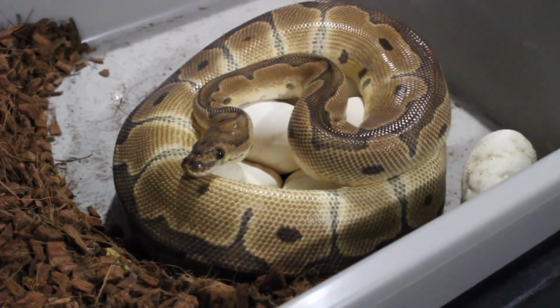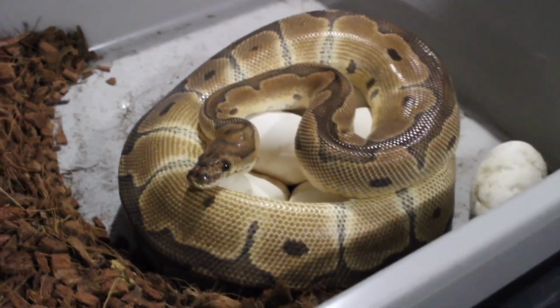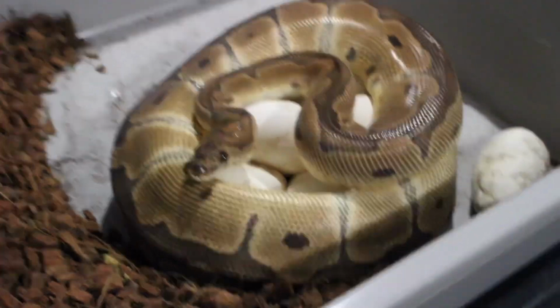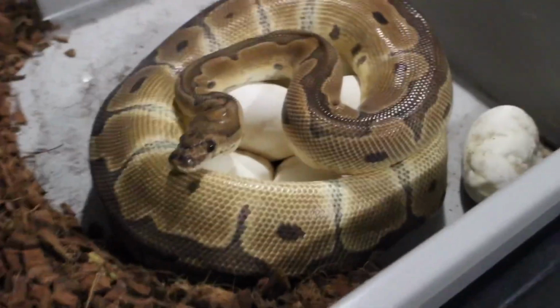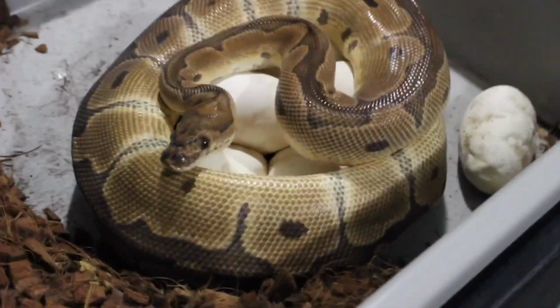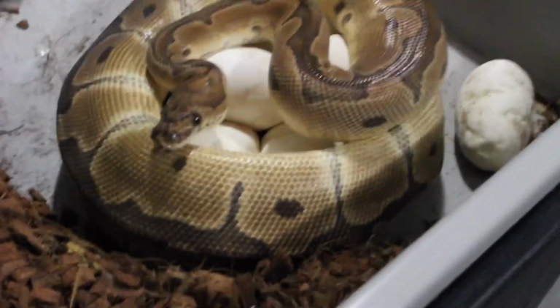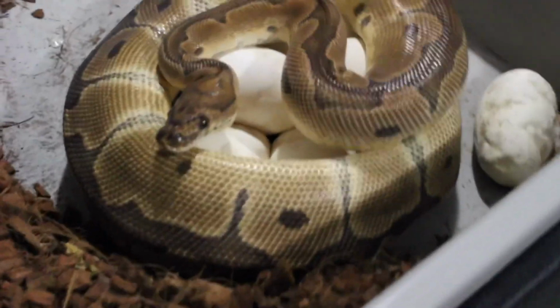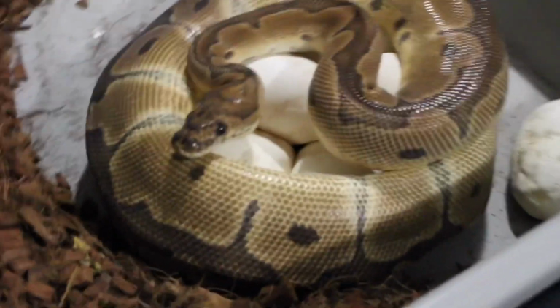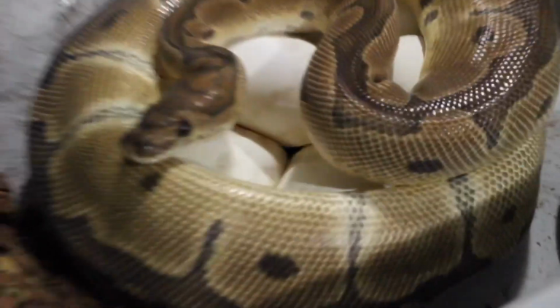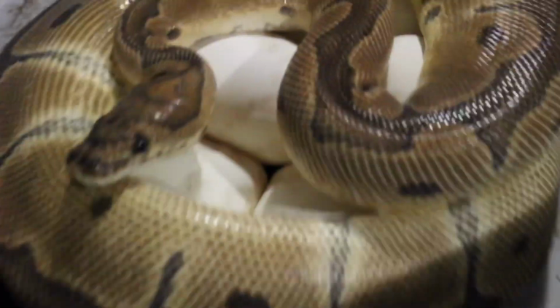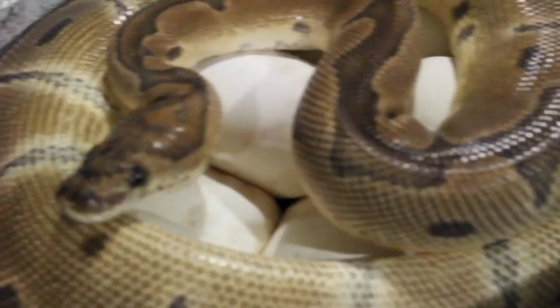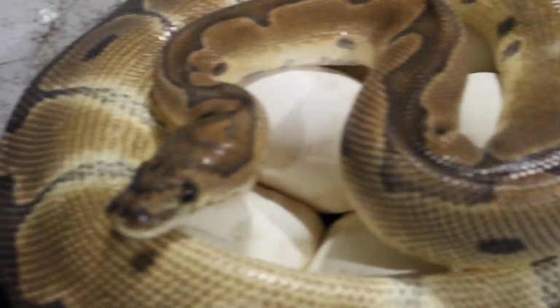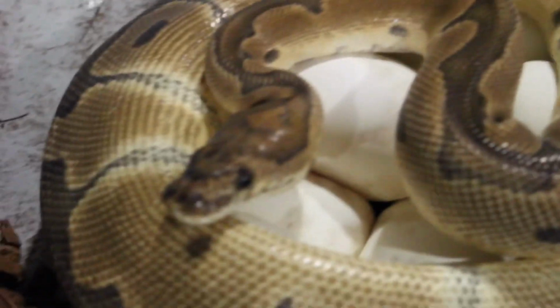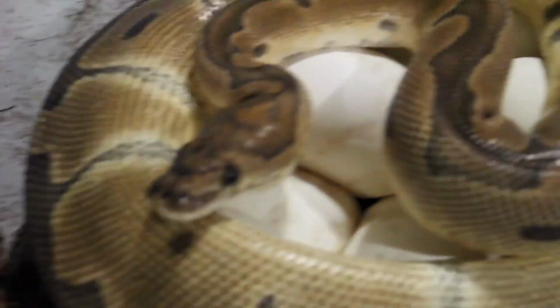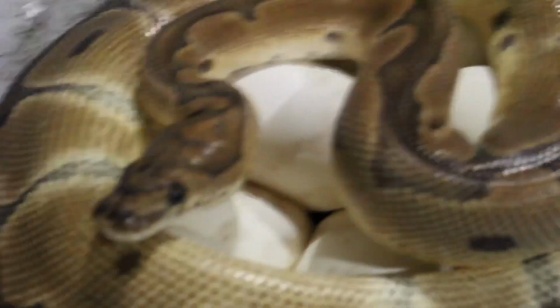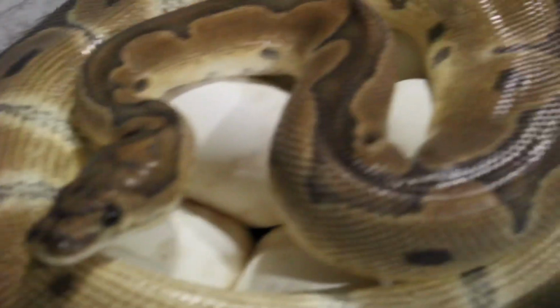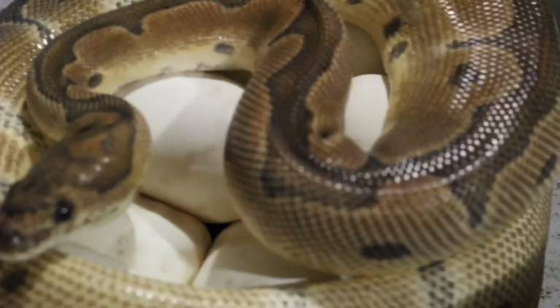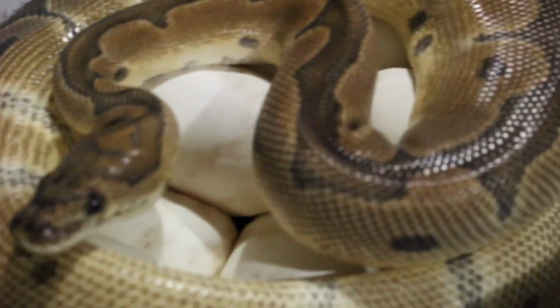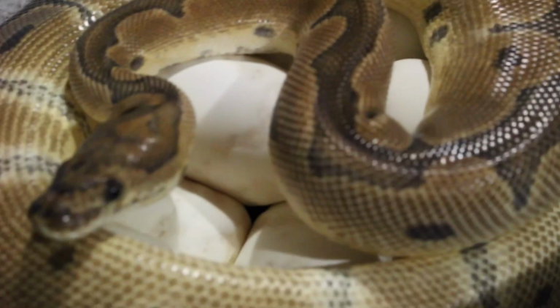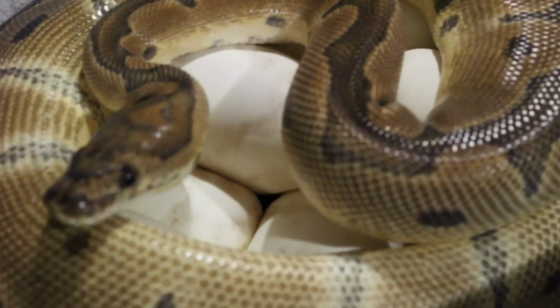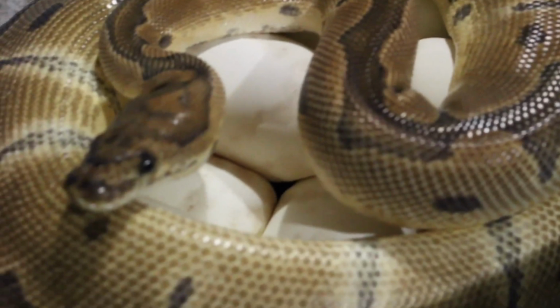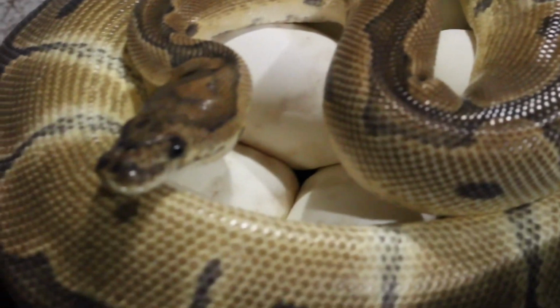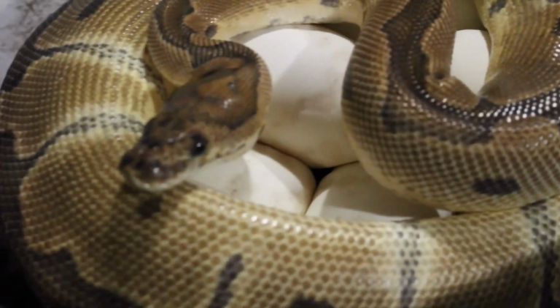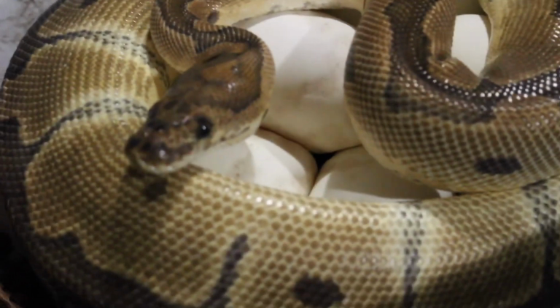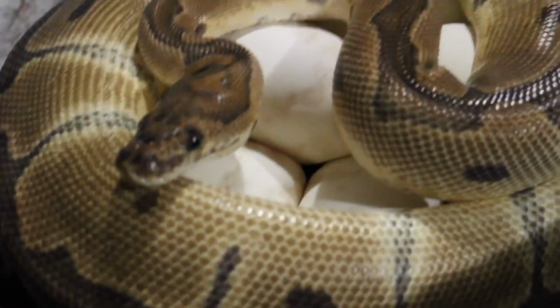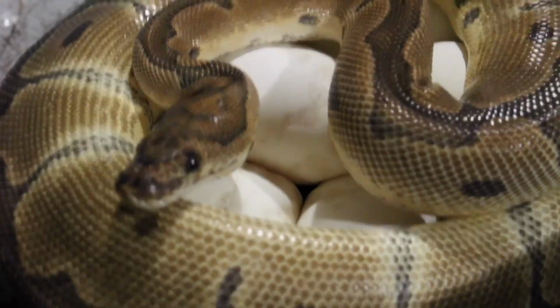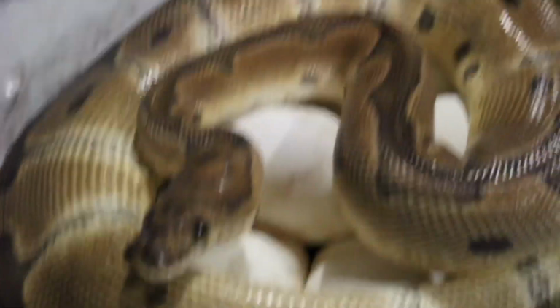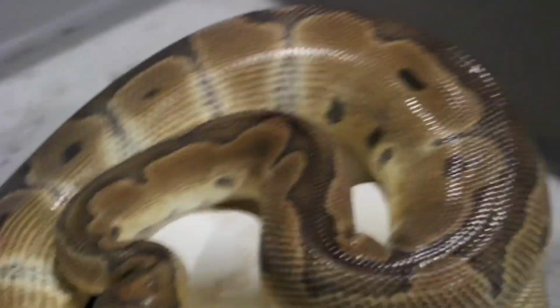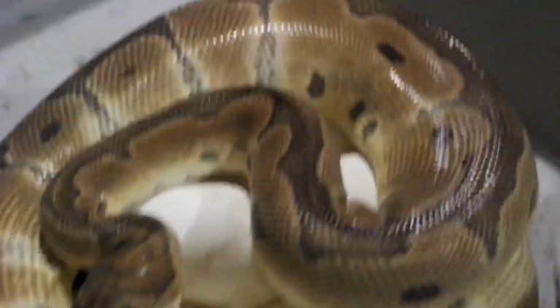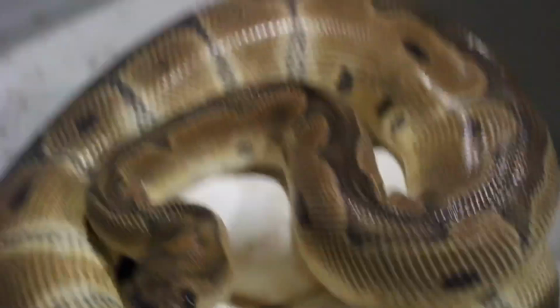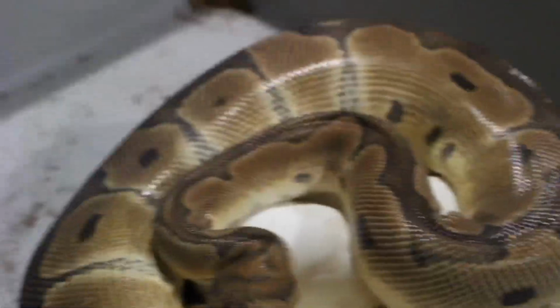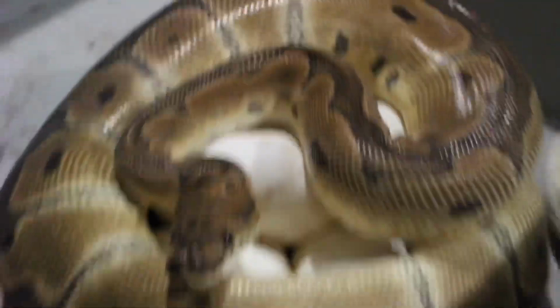Alright, what's good YouTube. We got another ball python clutch. This clown was bred to a lavender black pastel.